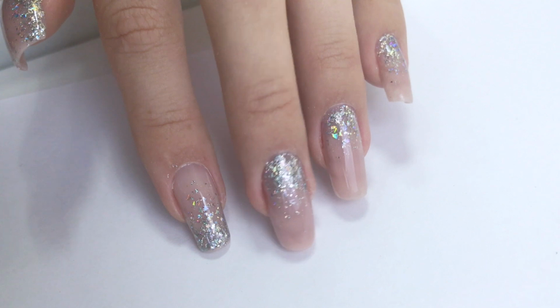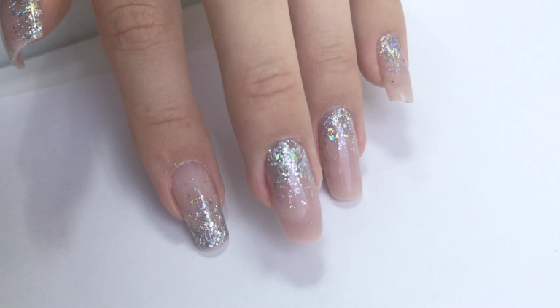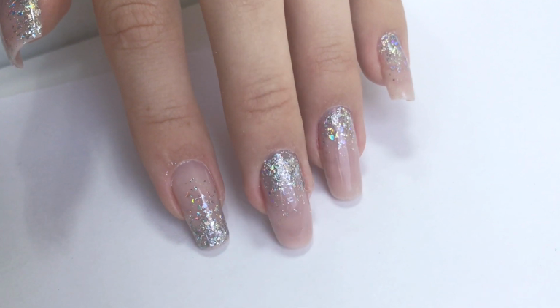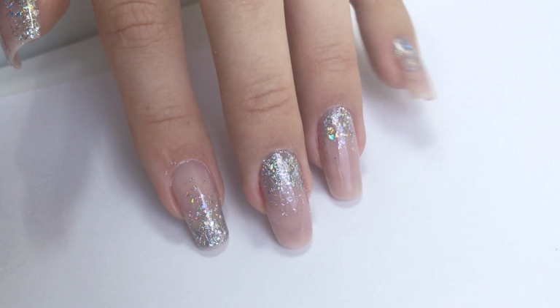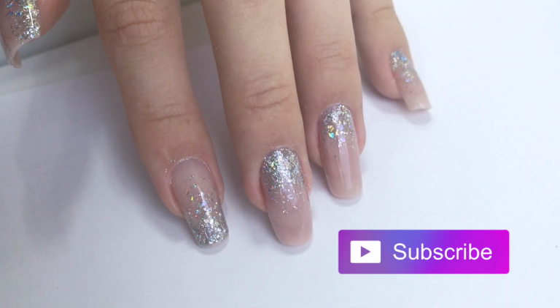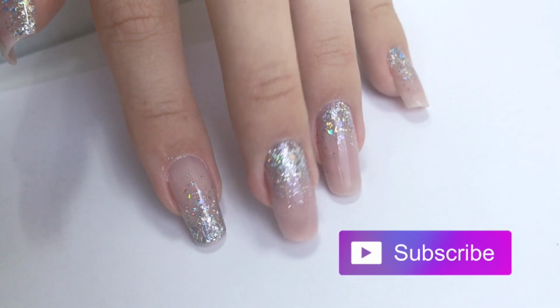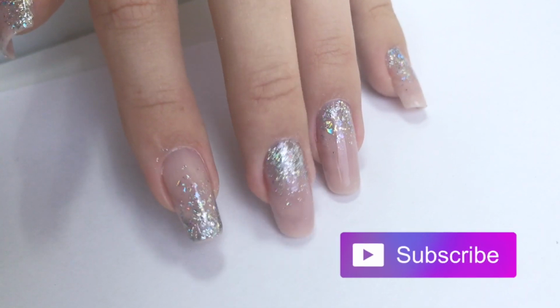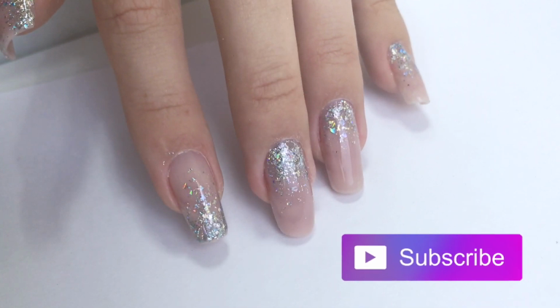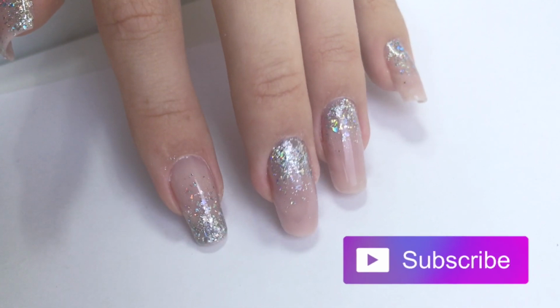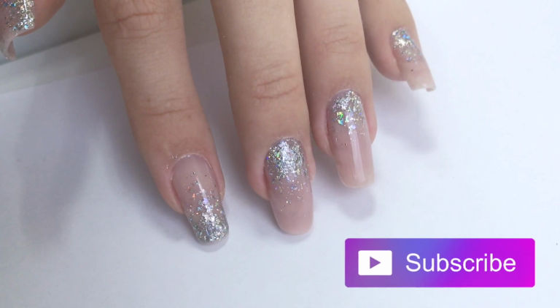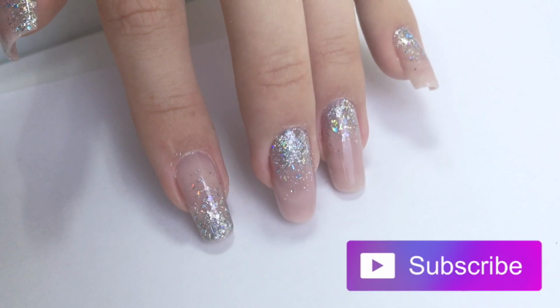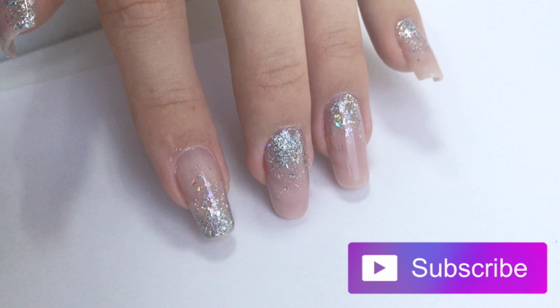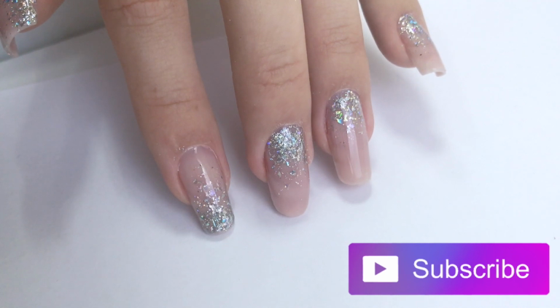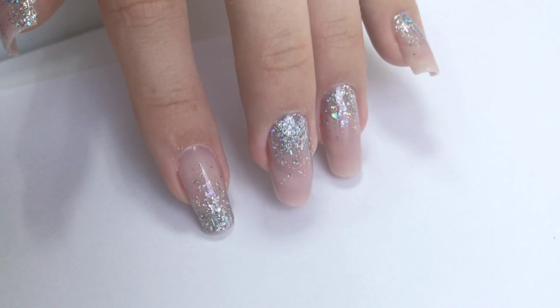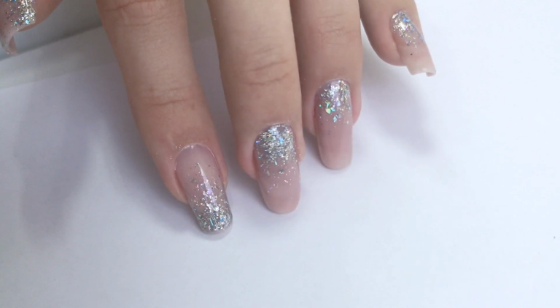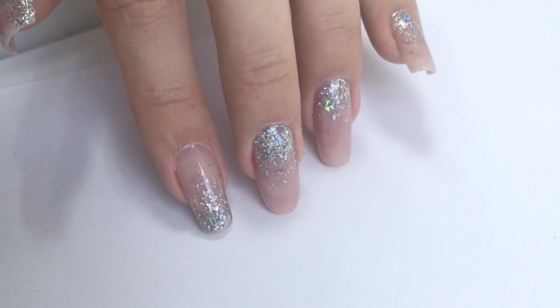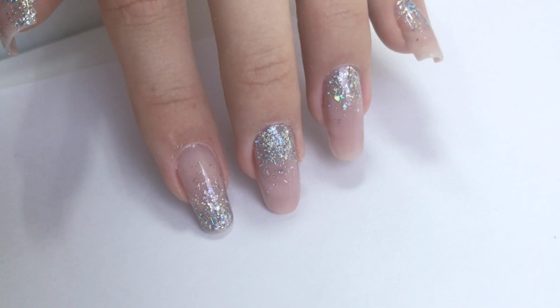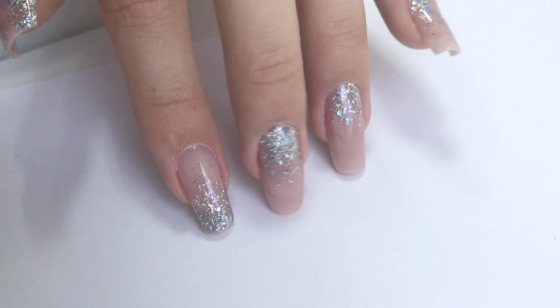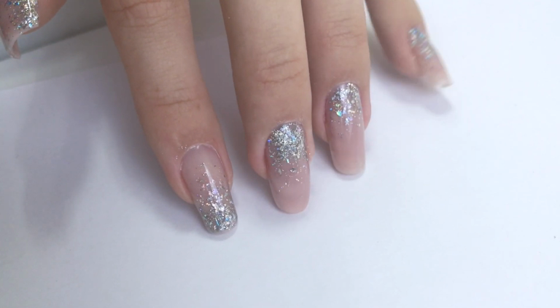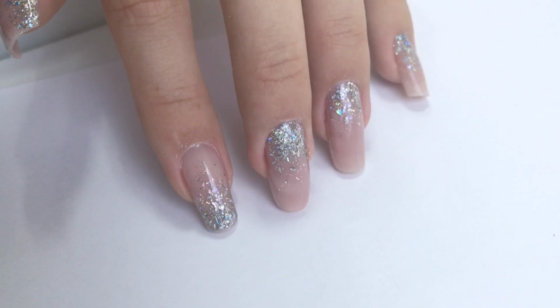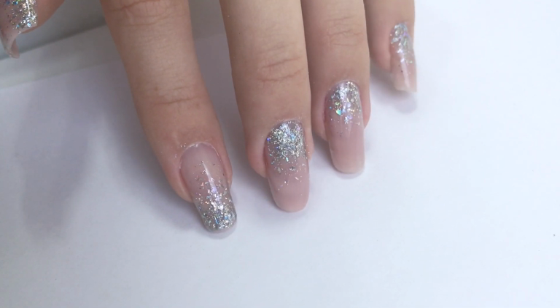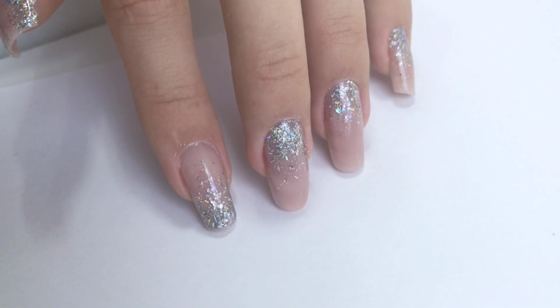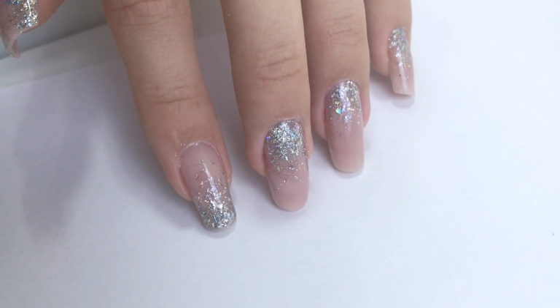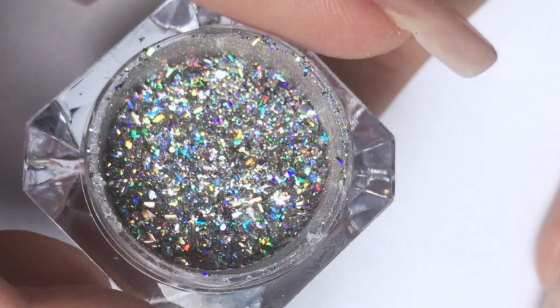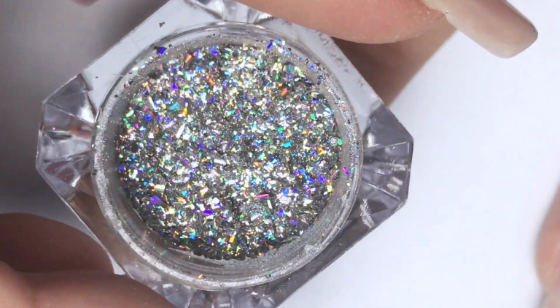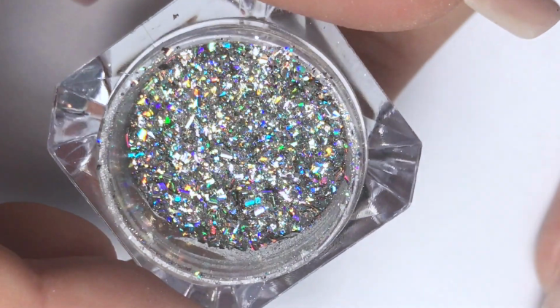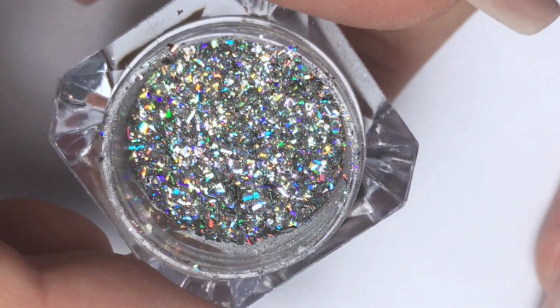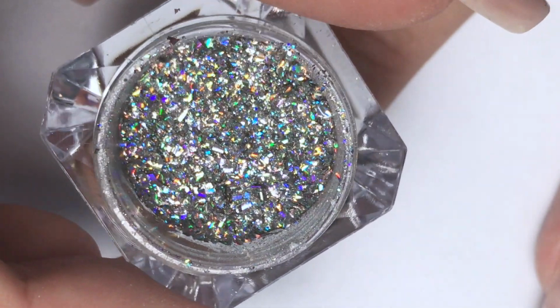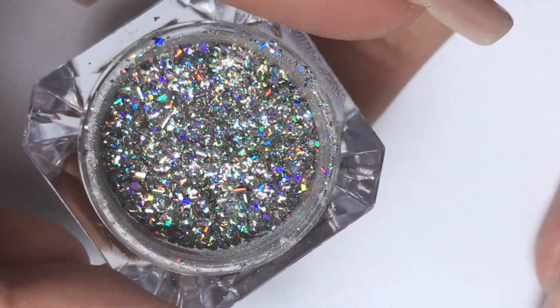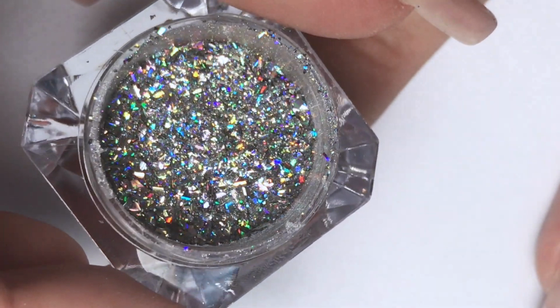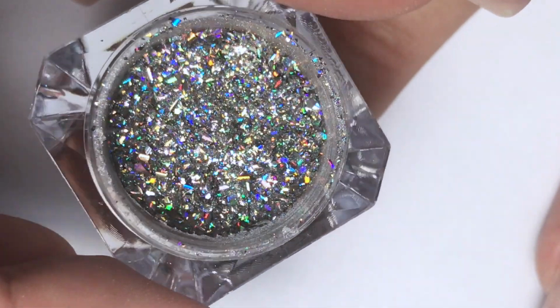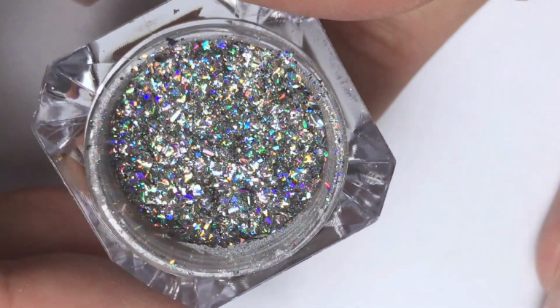If you are a nail art lover just like me, consider subscribing — on my channel I post video tutorials, tips and tricks, and secrets for nail technicians. Thank you very much for watching and I'll see you in my next one. Bye!